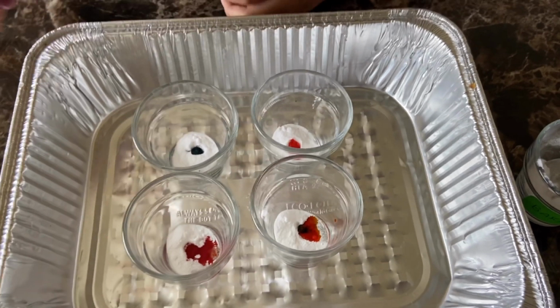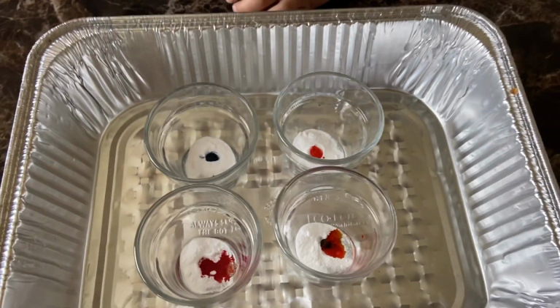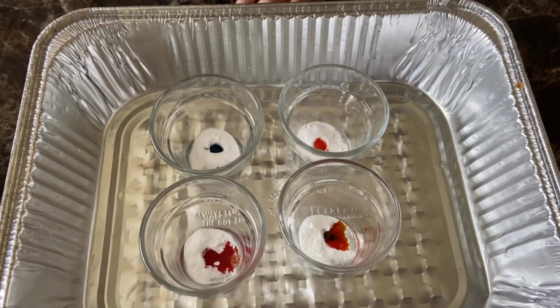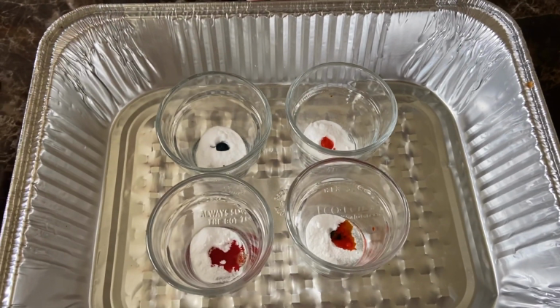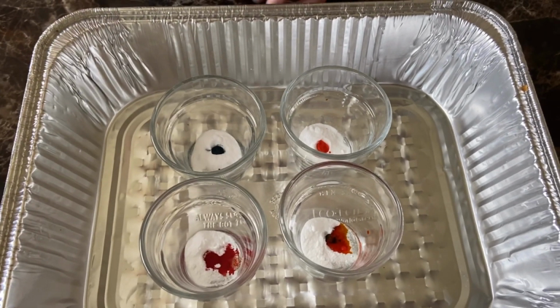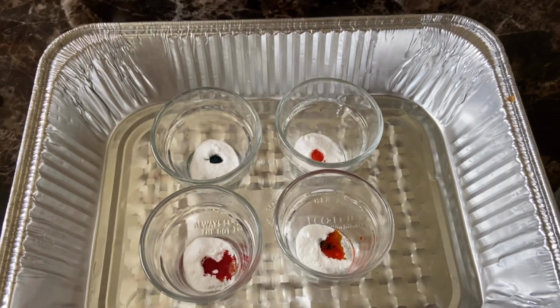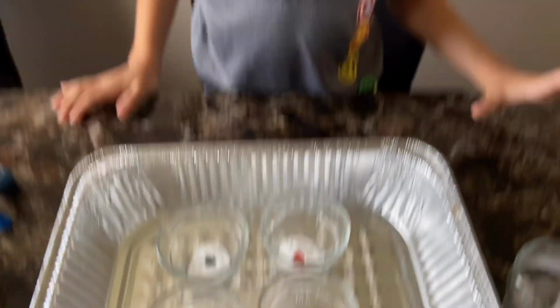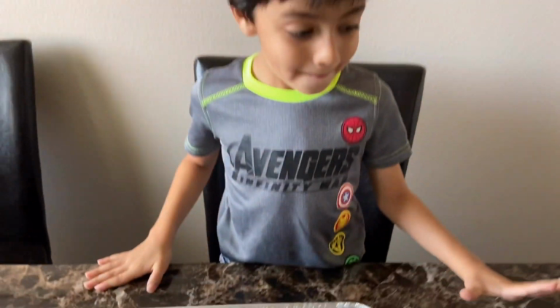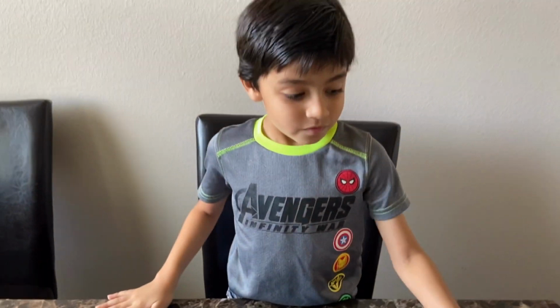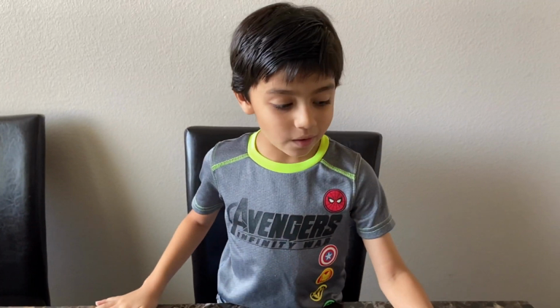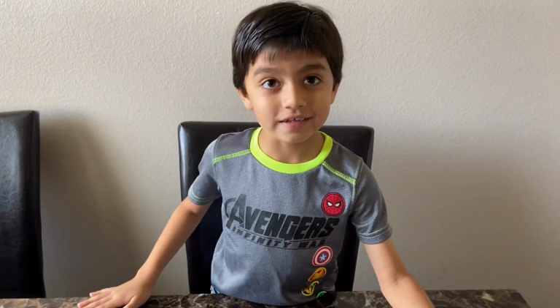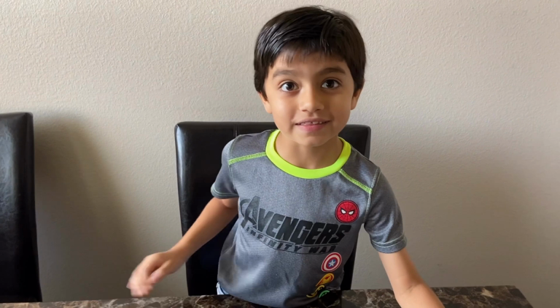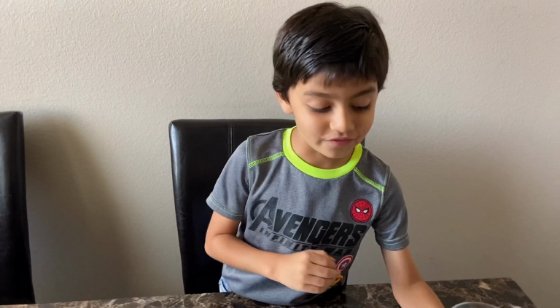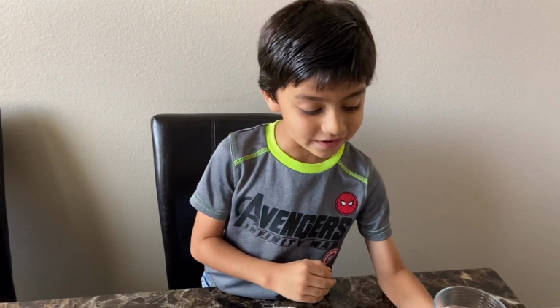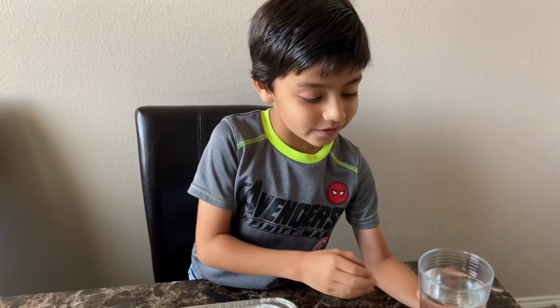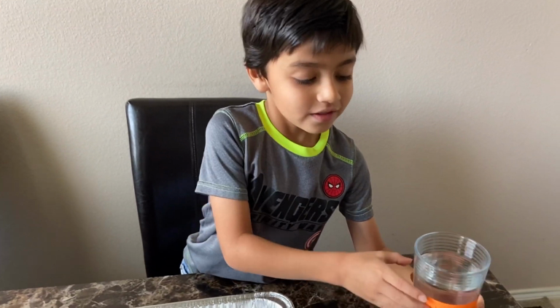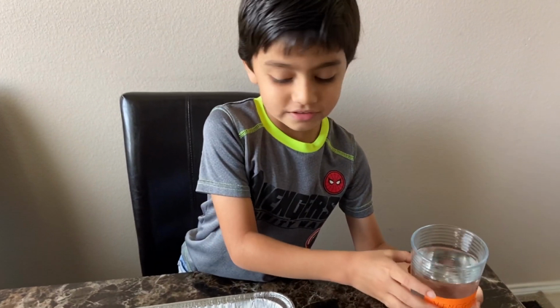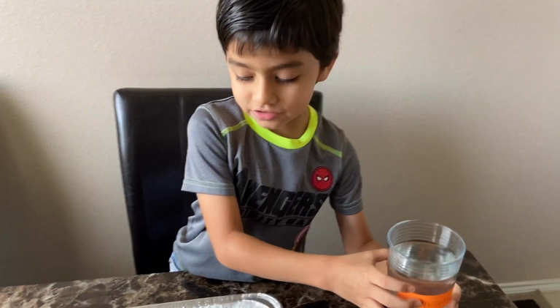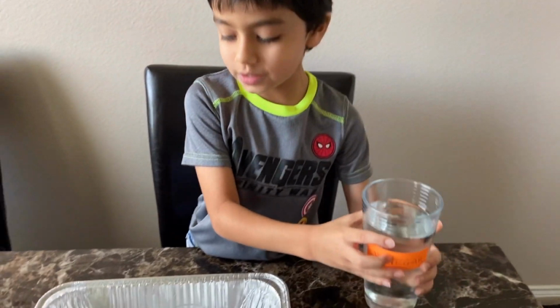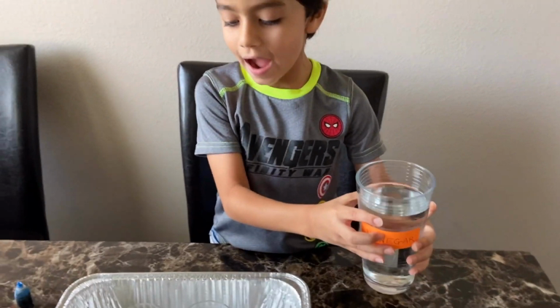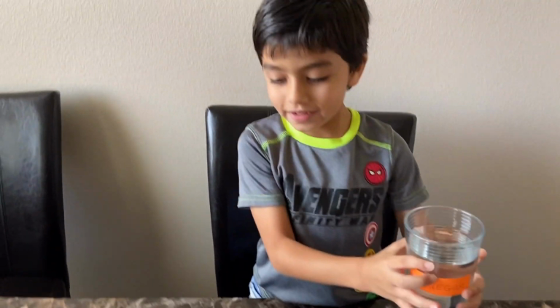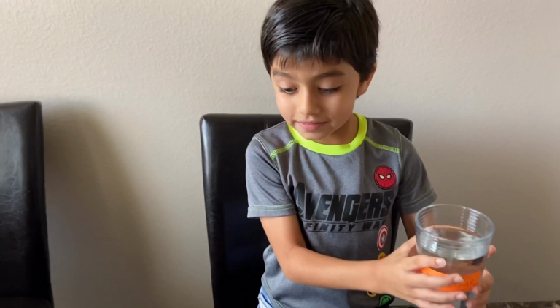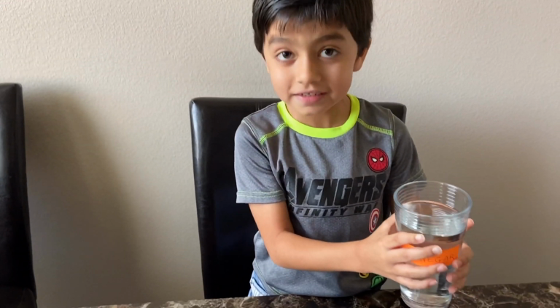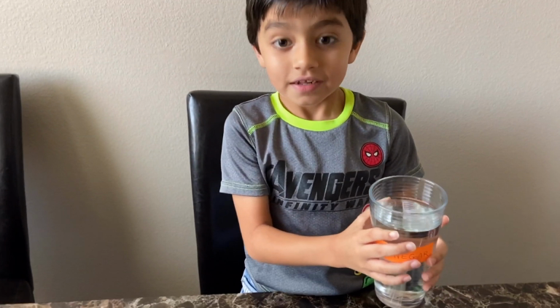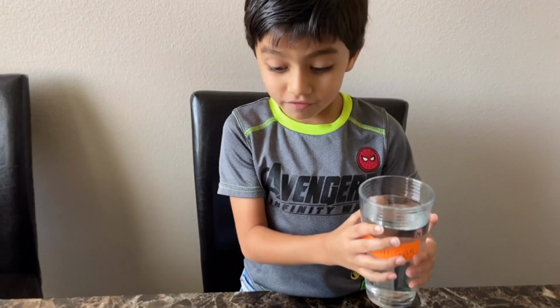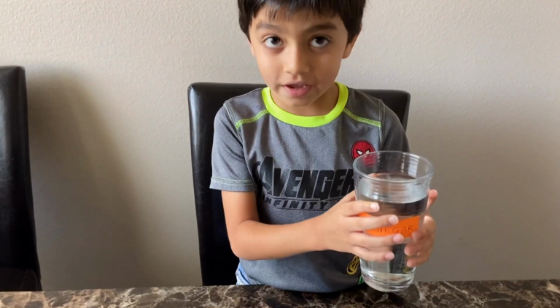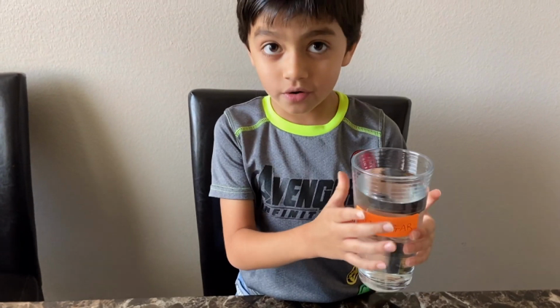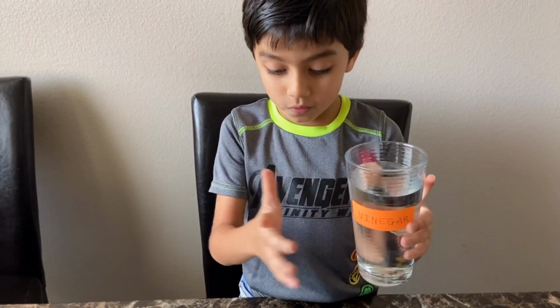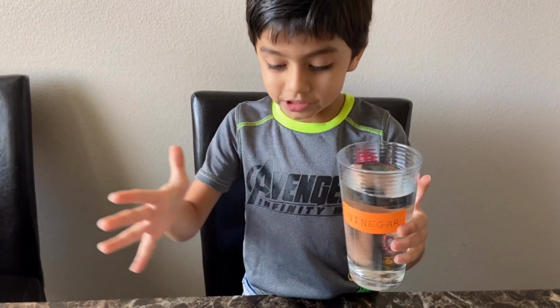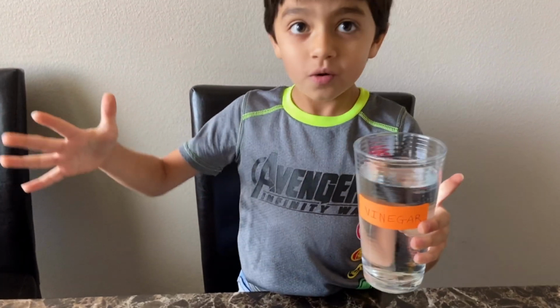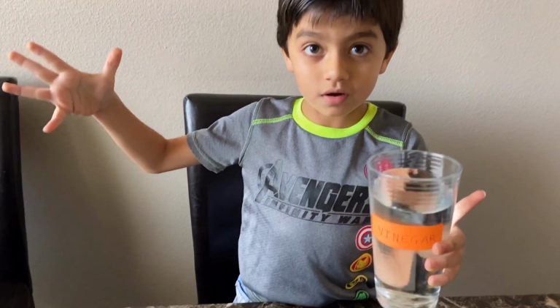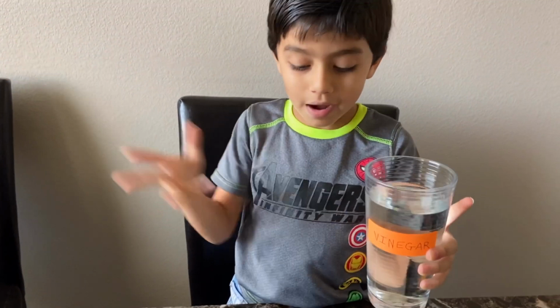So now that I've put all the food coloring, now we're going to take the vinegar, and as soon as I add it in these, the volcano eruption will come out.